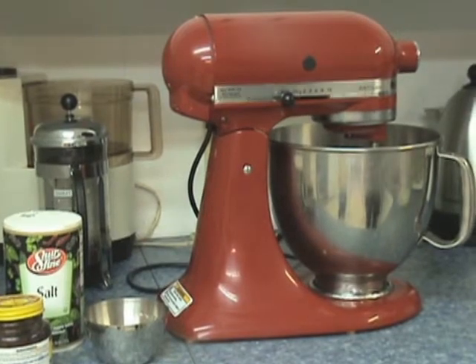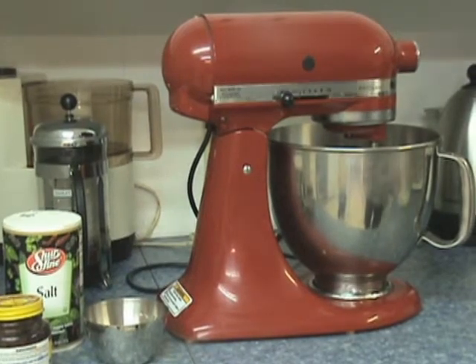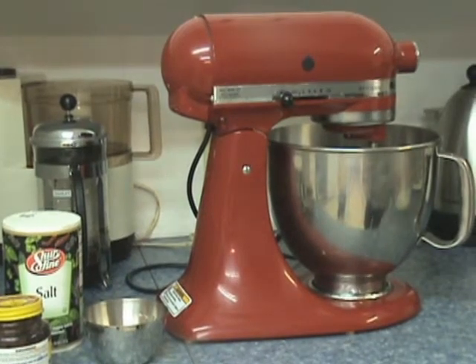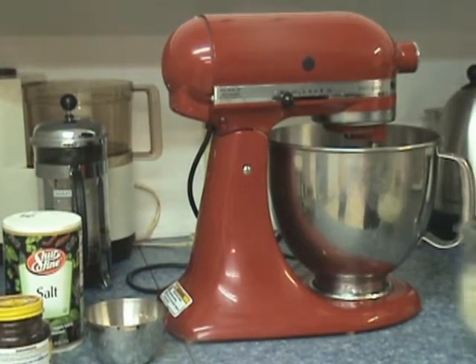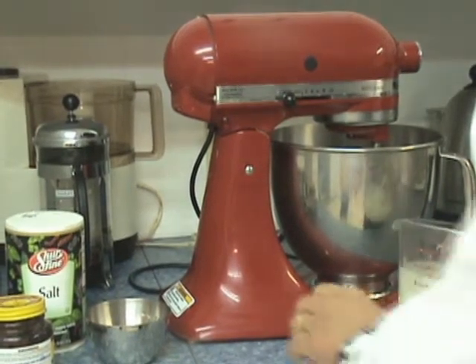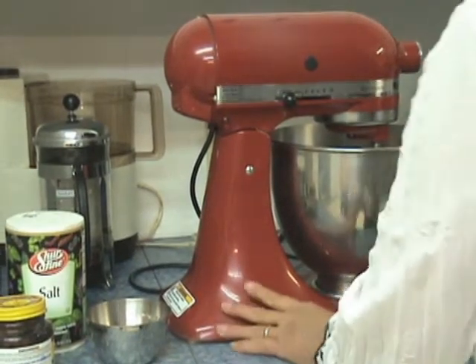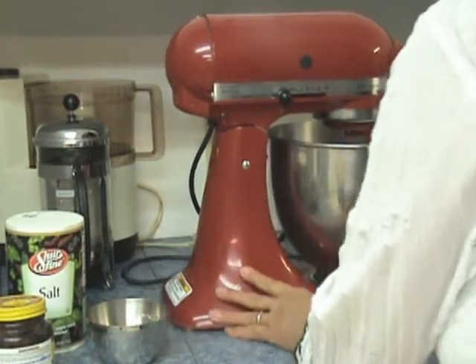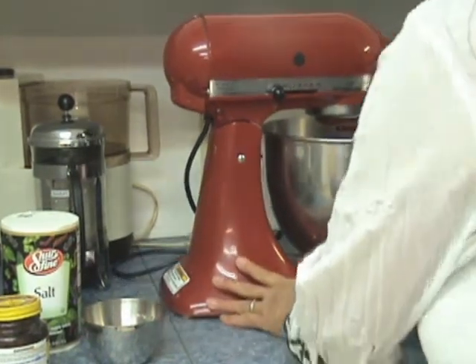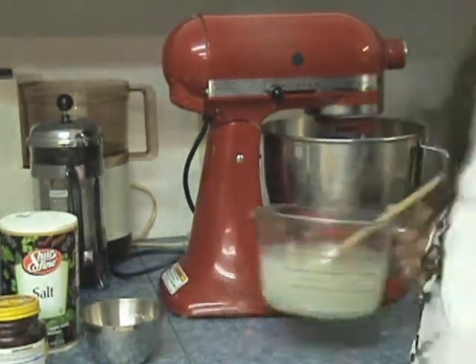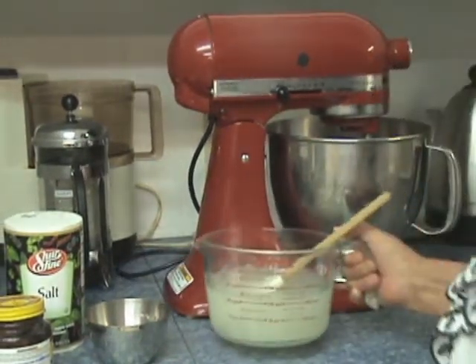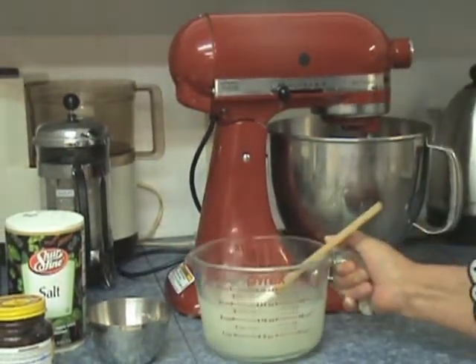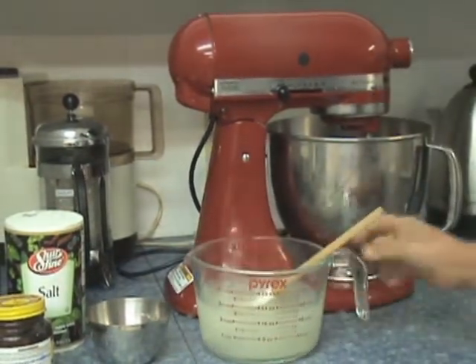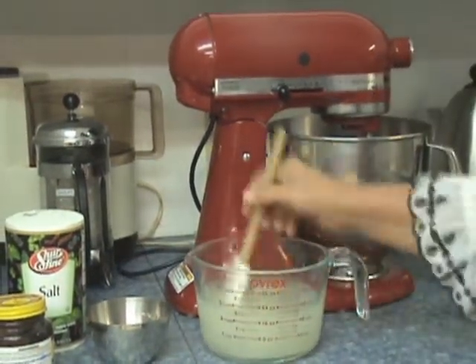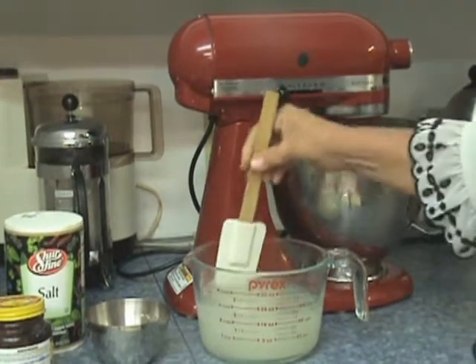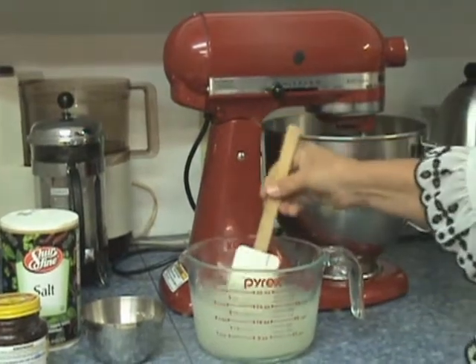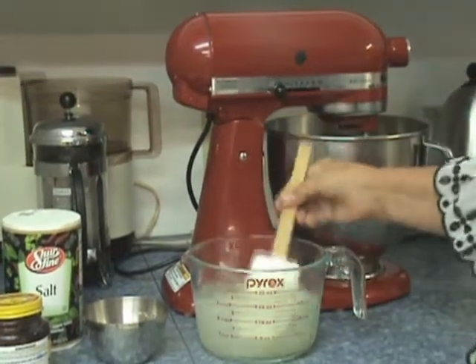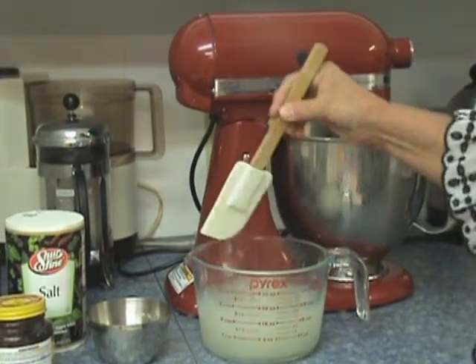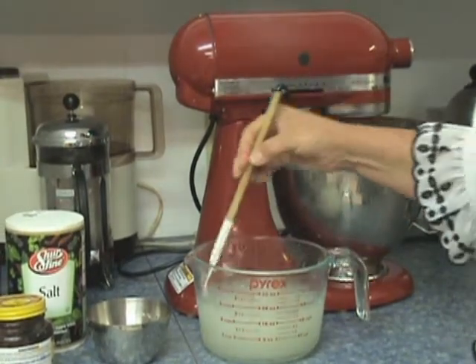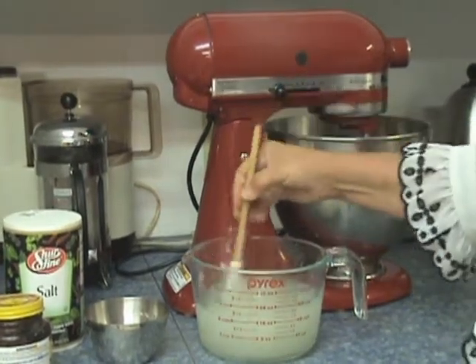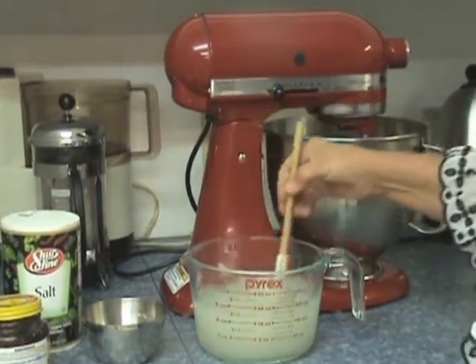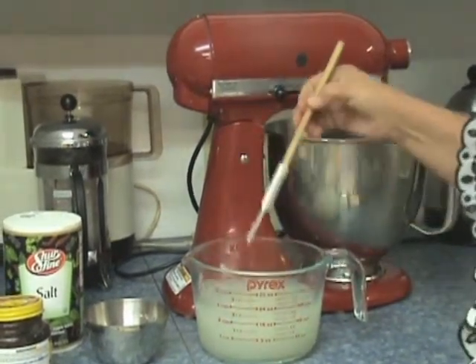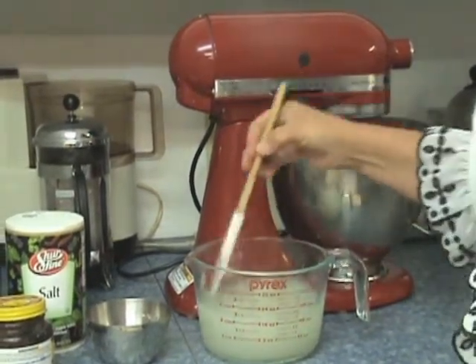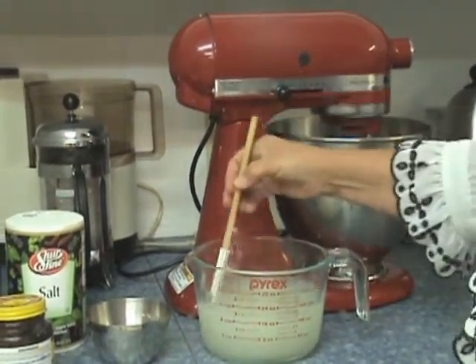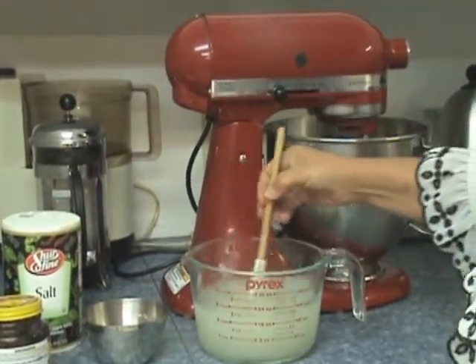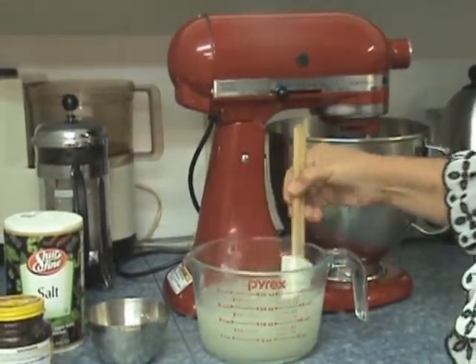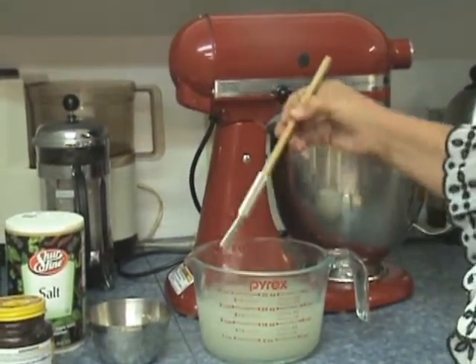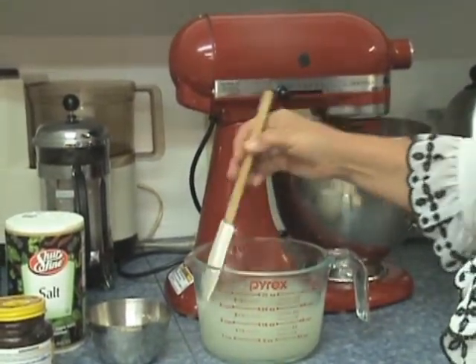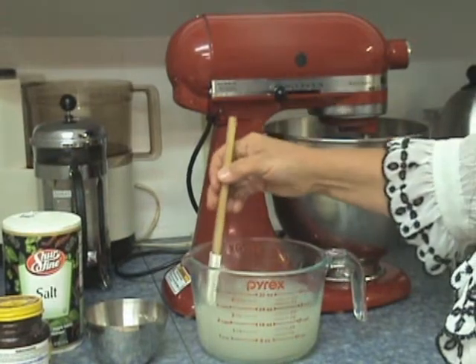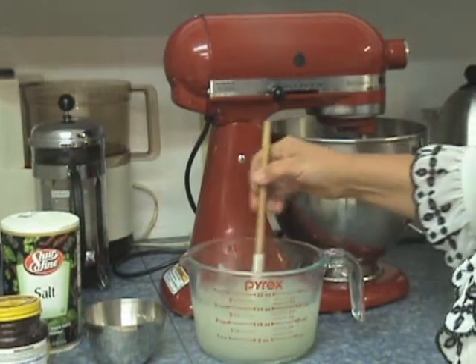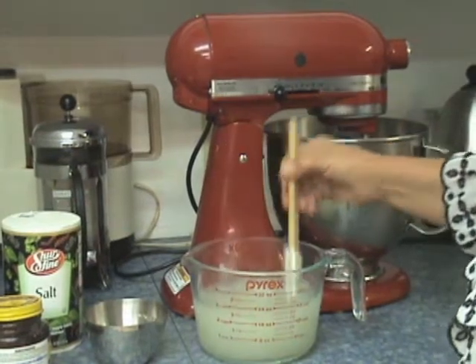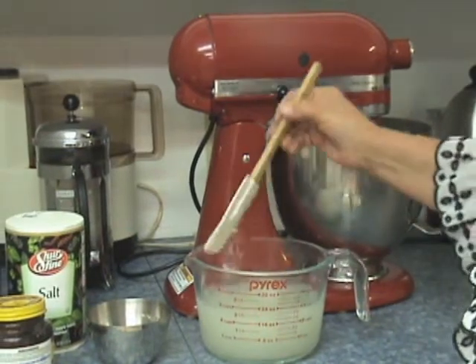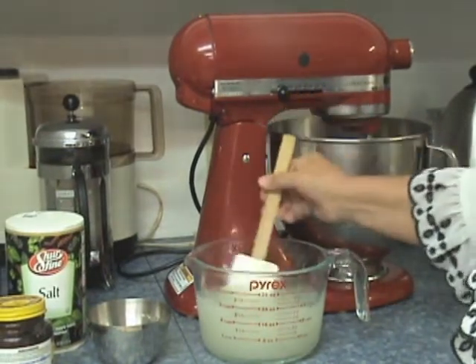So the first step is to put your yeast in the warm water — 3 cups of water and half a teaspoon of dry yeast.